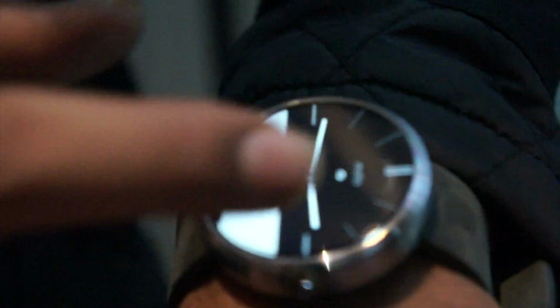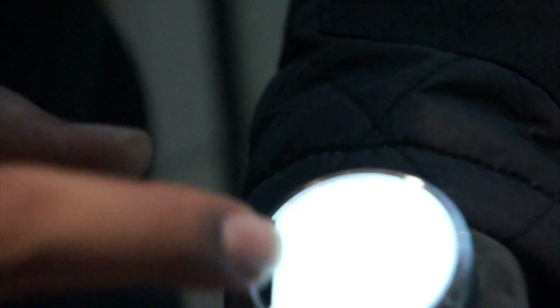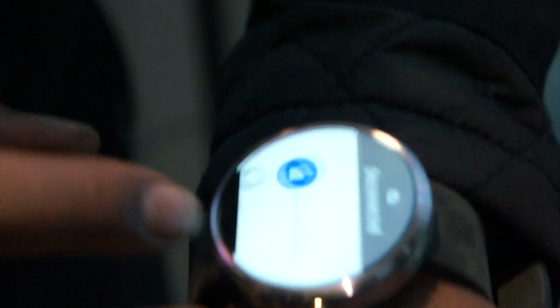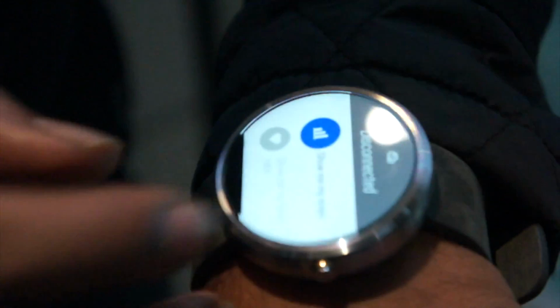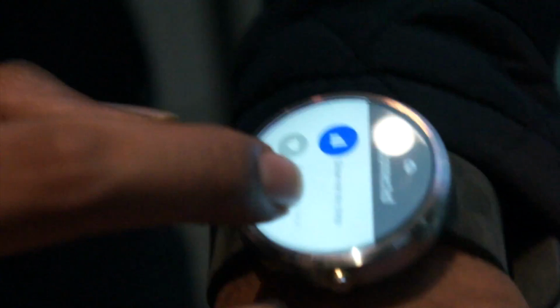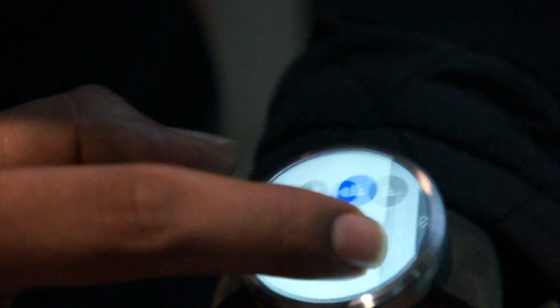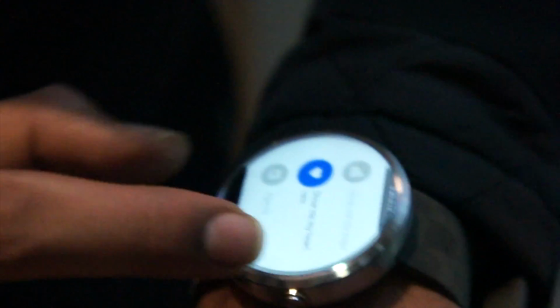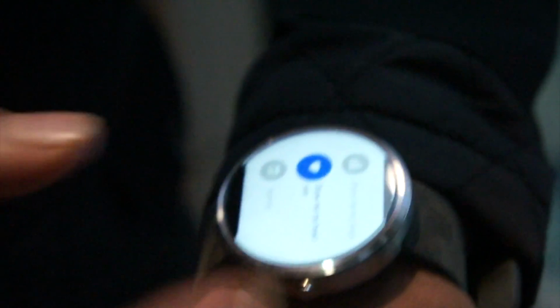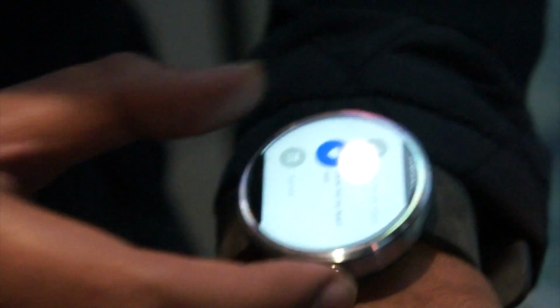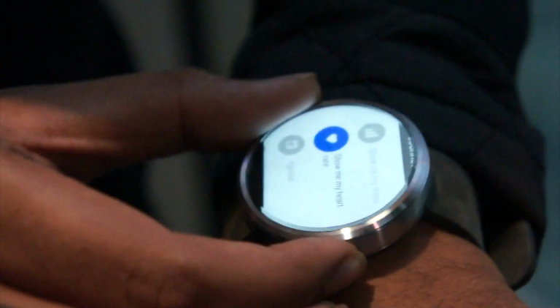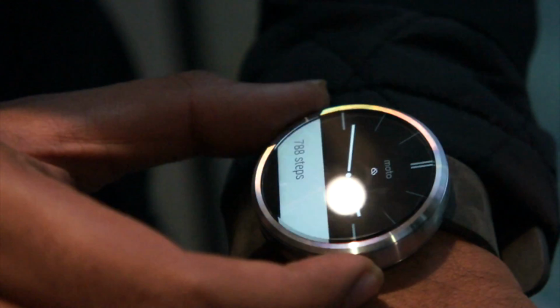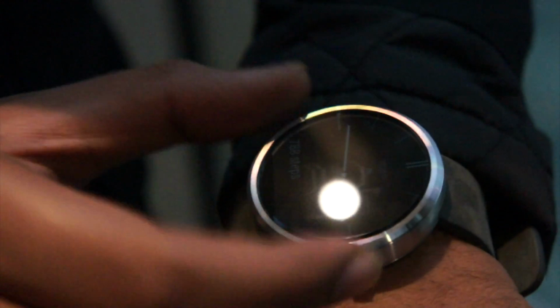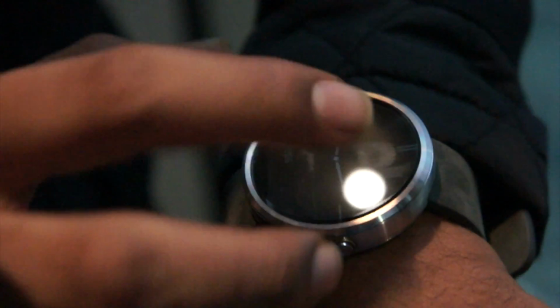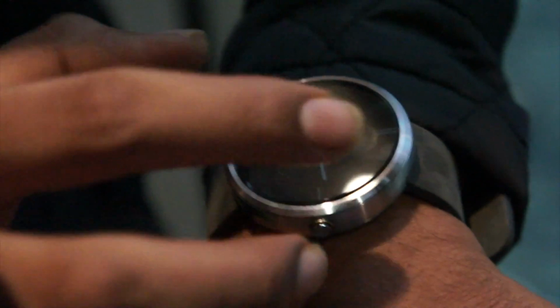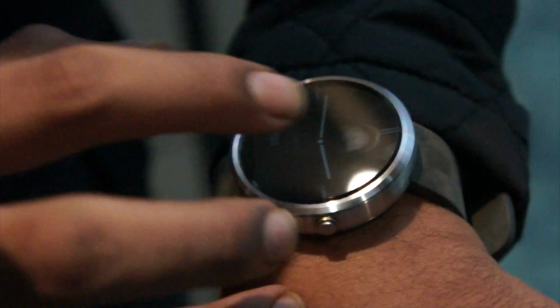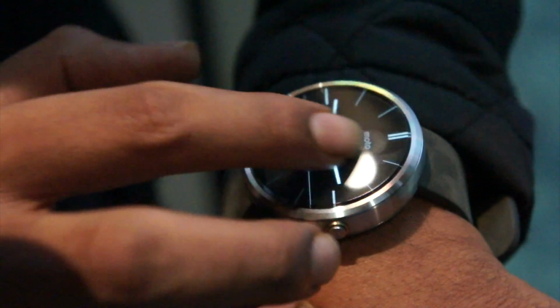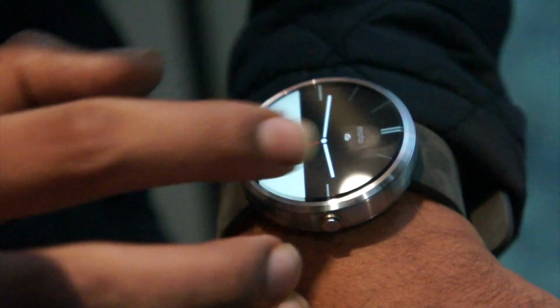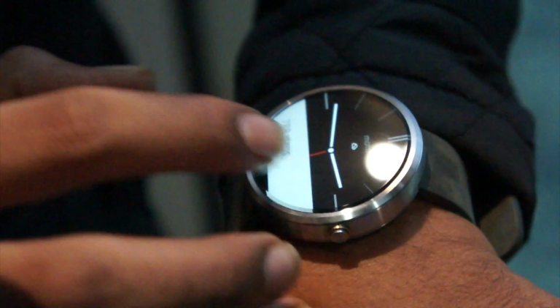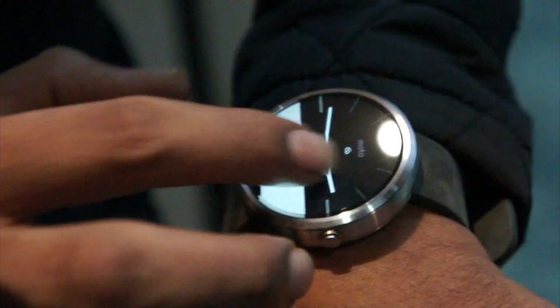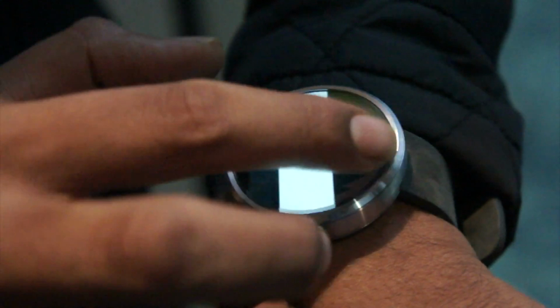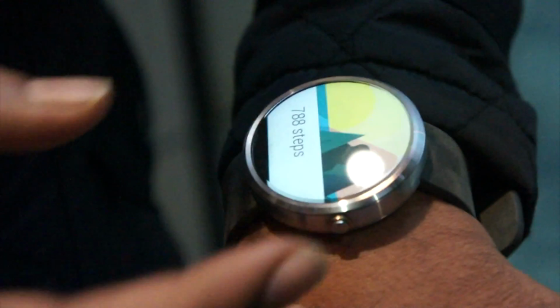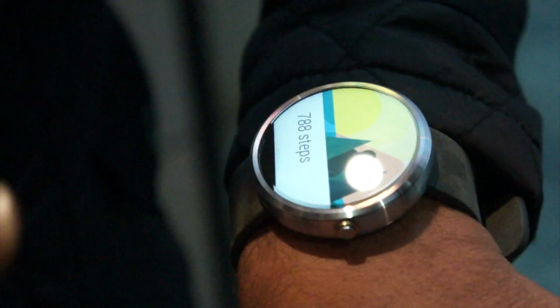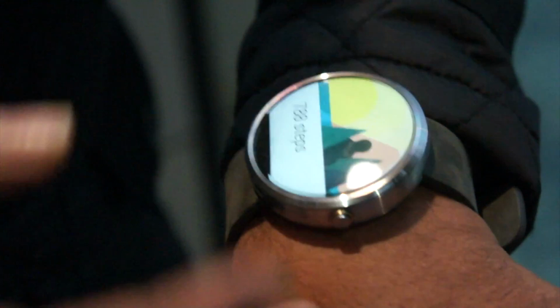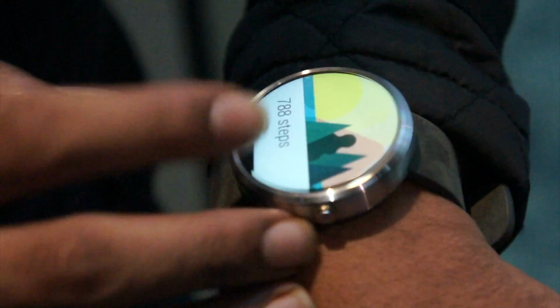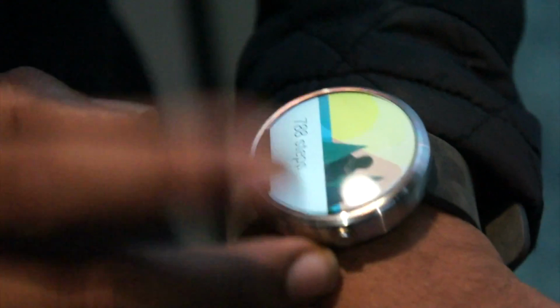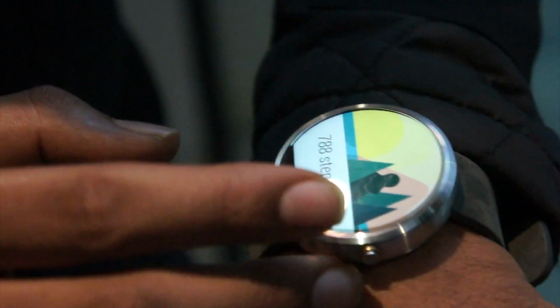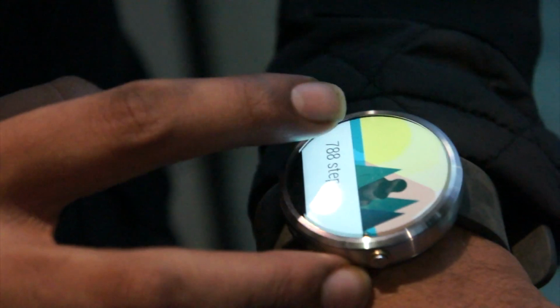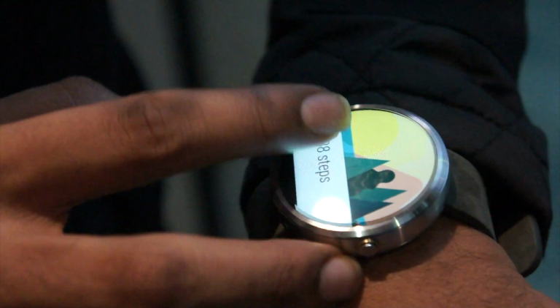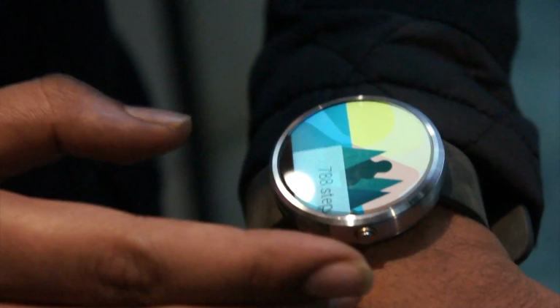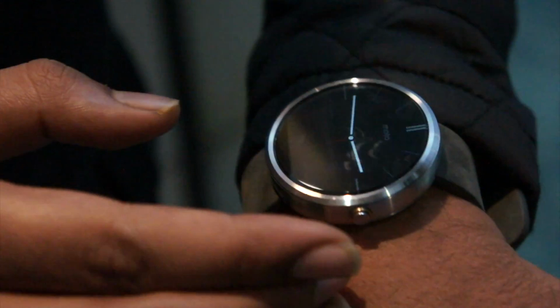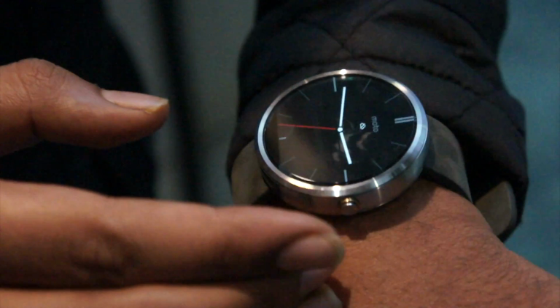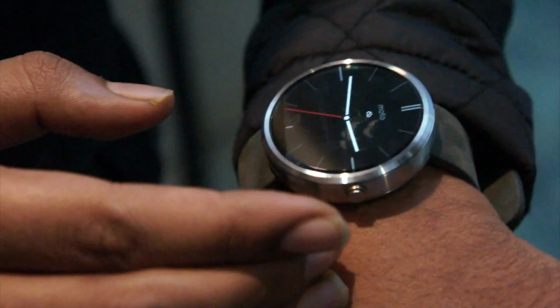So this is one of the notifications I got — I'll show you some of the faces. You pull it up and you can see the notification. If you want to dismiss the notification, just swipe it right to left.